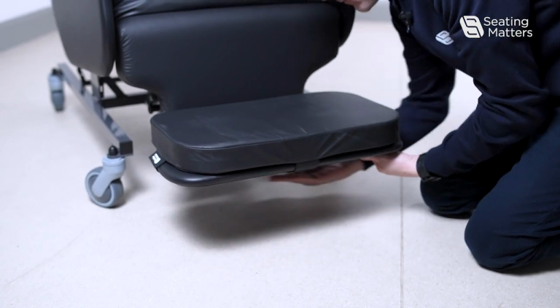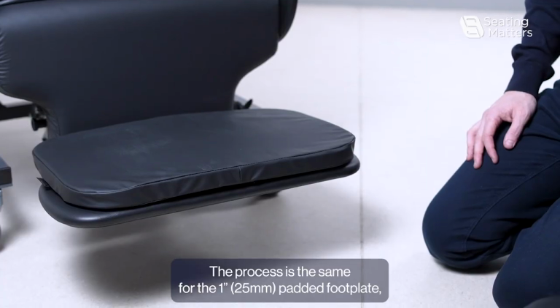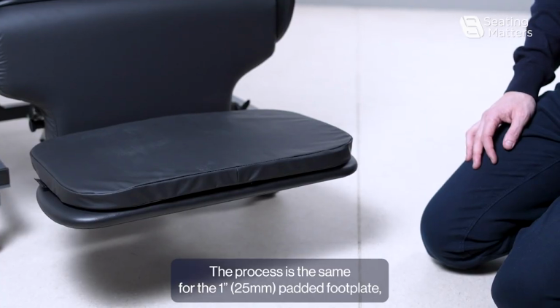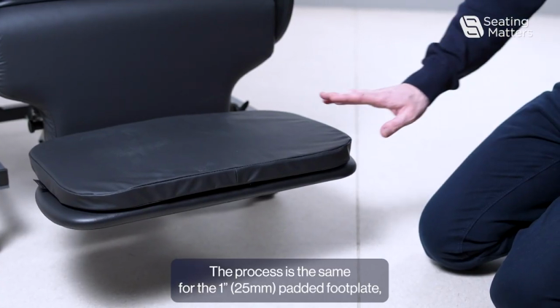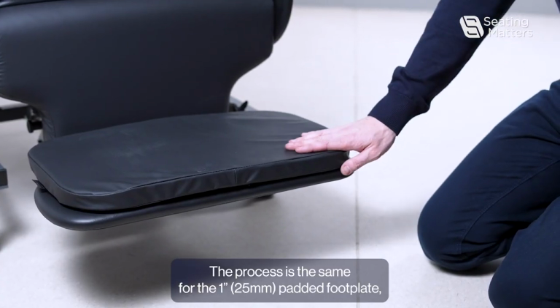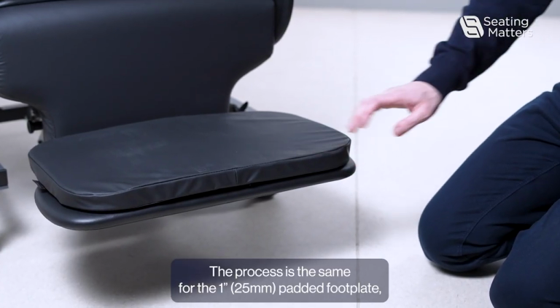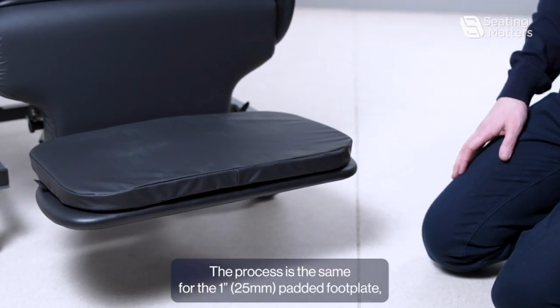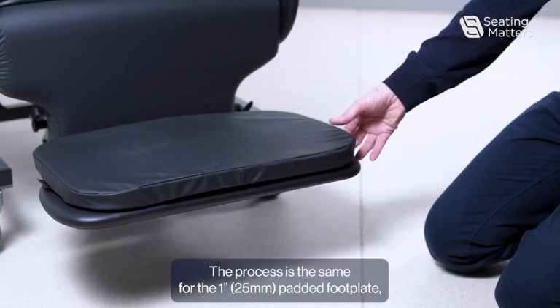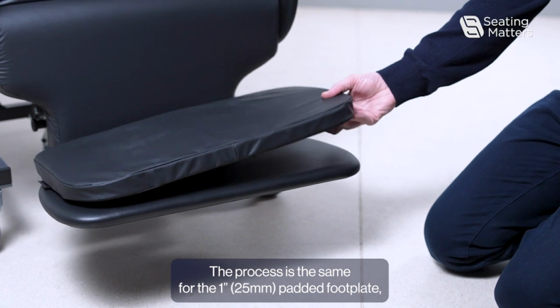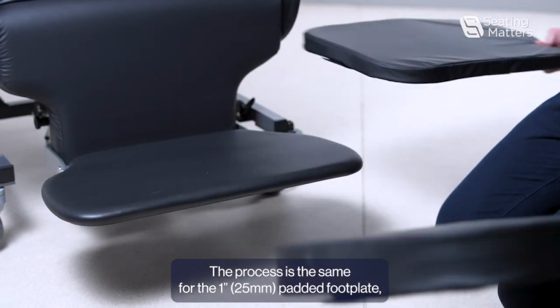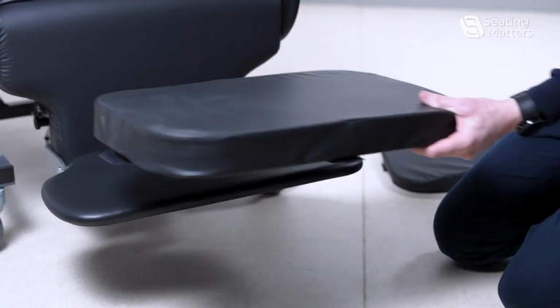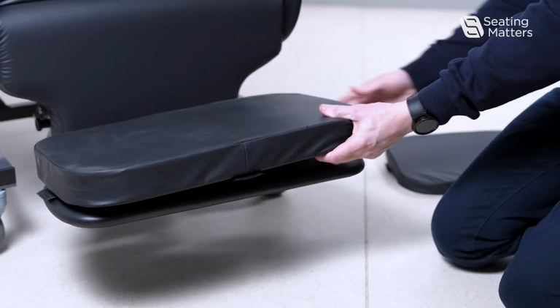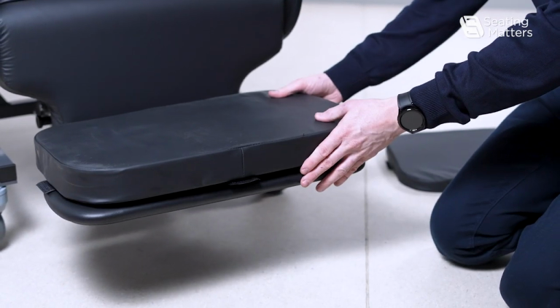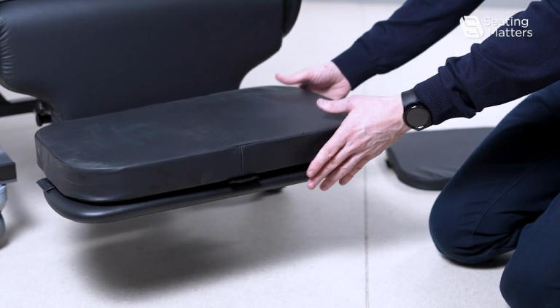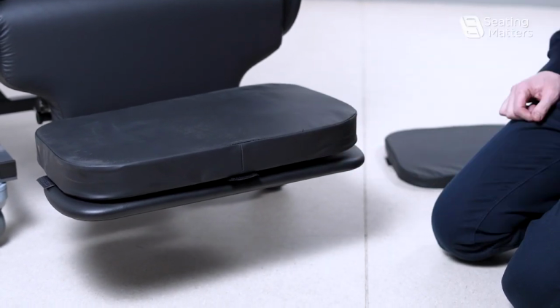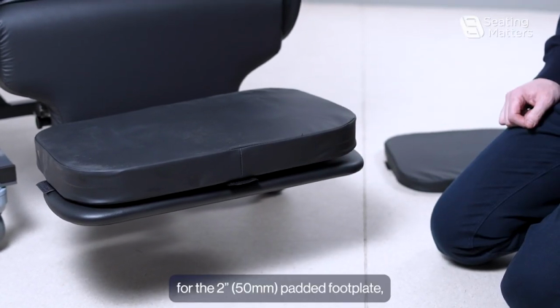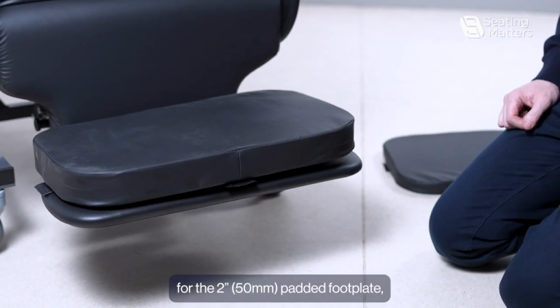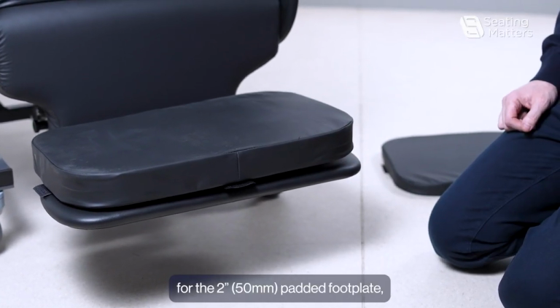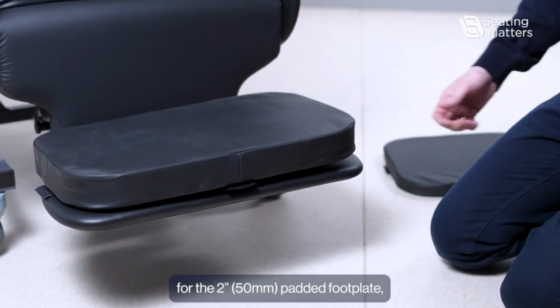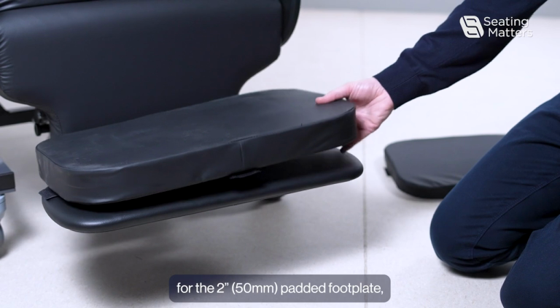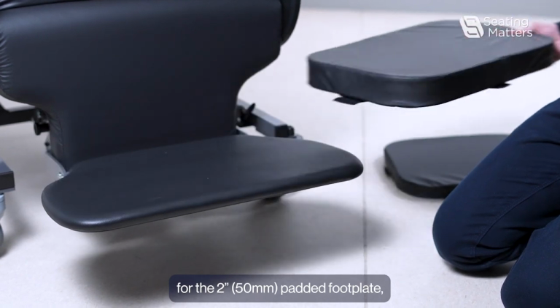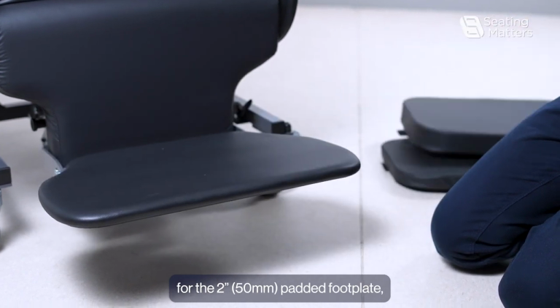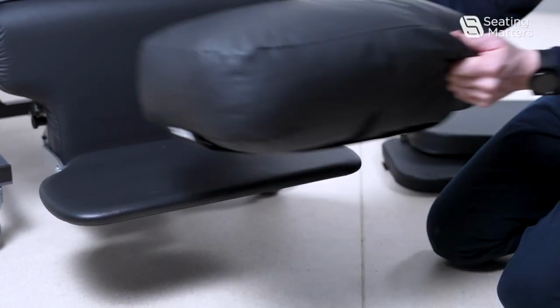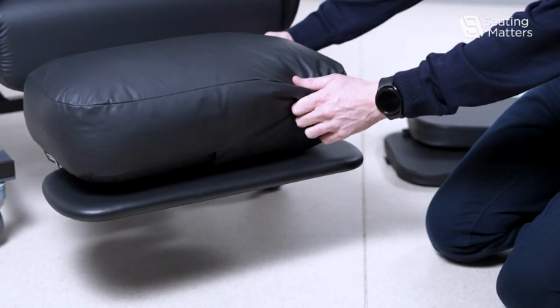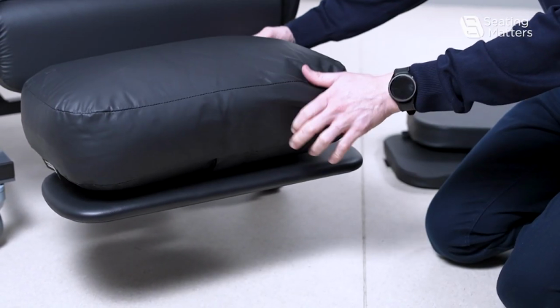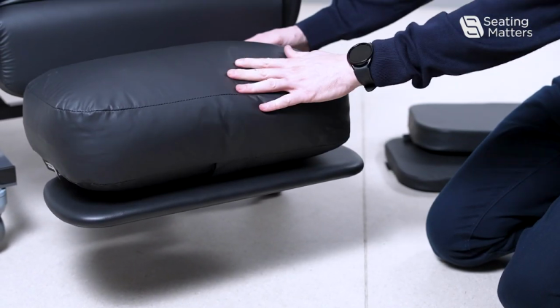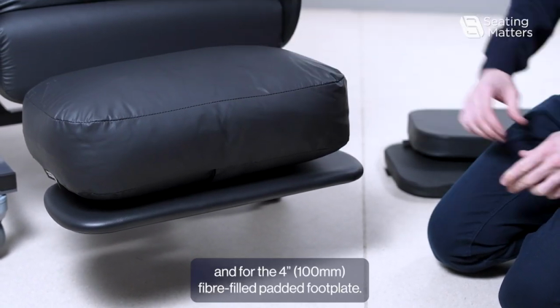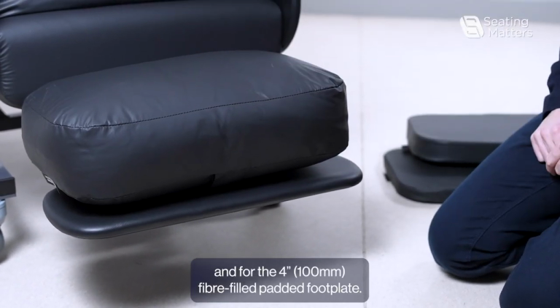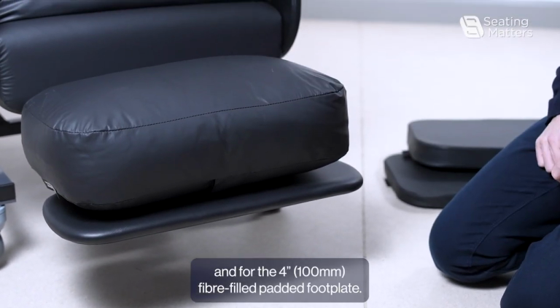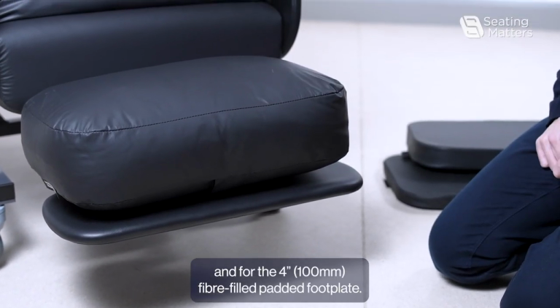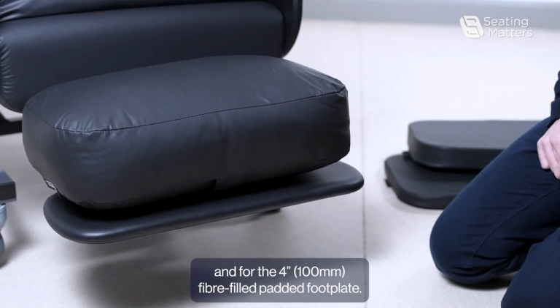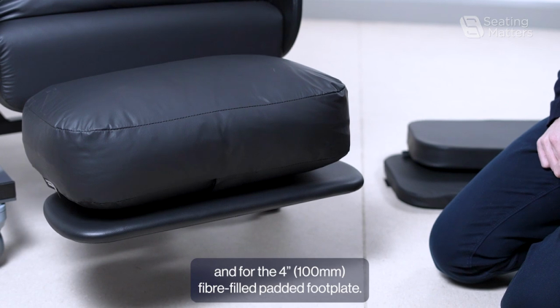The process is the same for the 1 inch padded footplate, the 2 inch padded footplate, and the 4 inch fibre filled padded footplate.